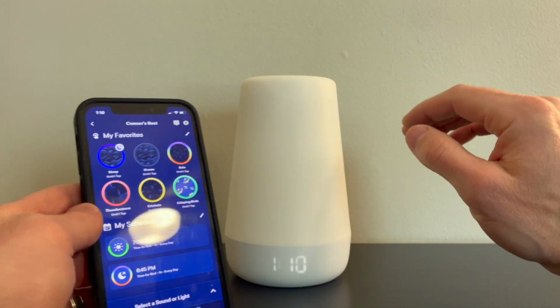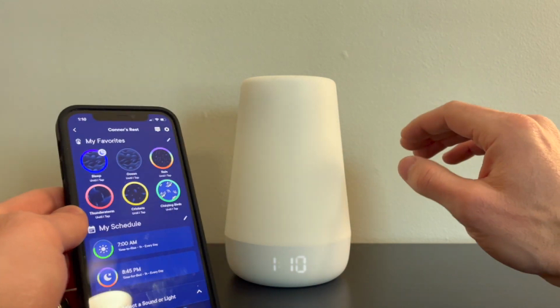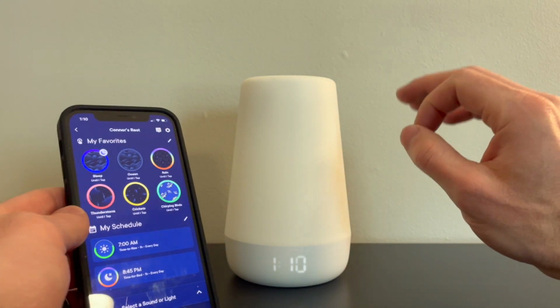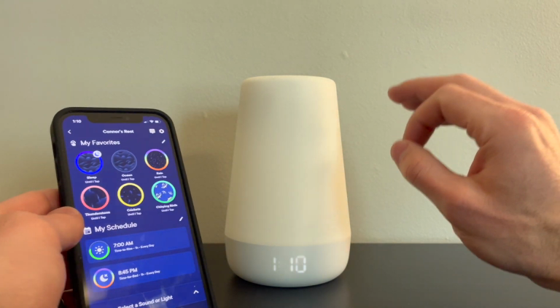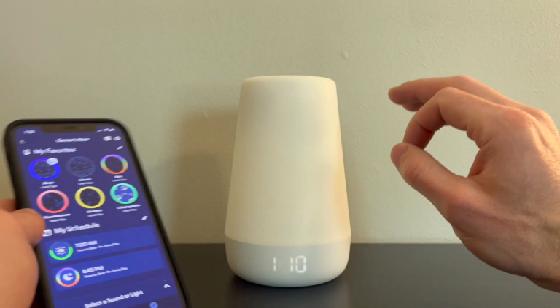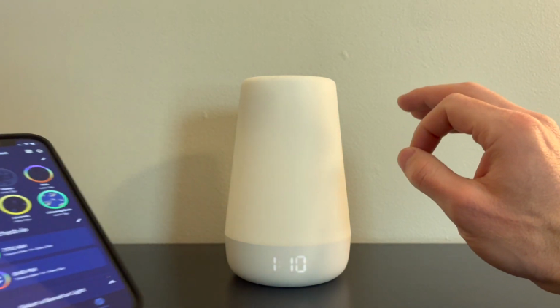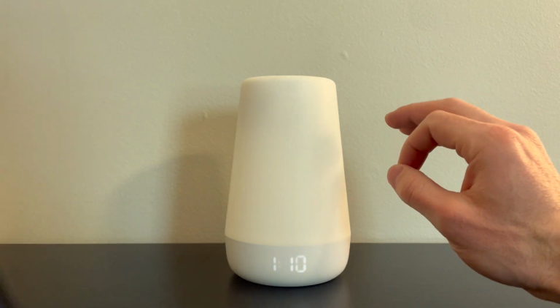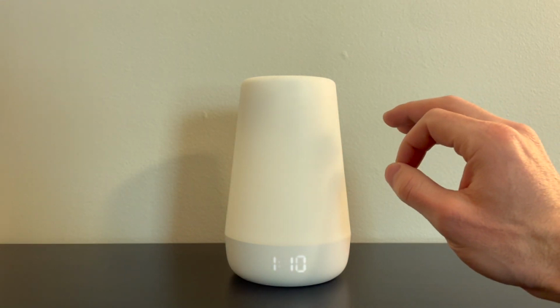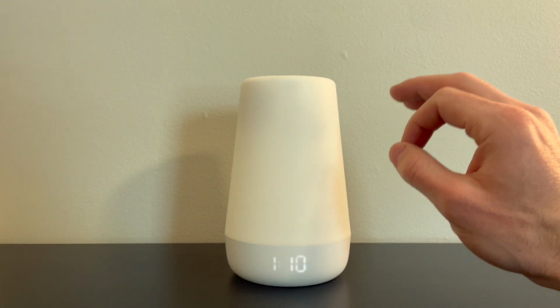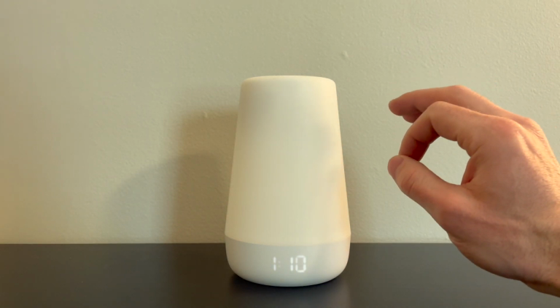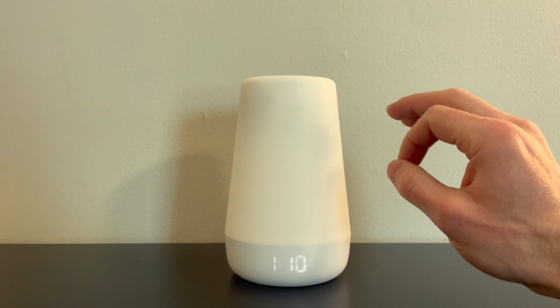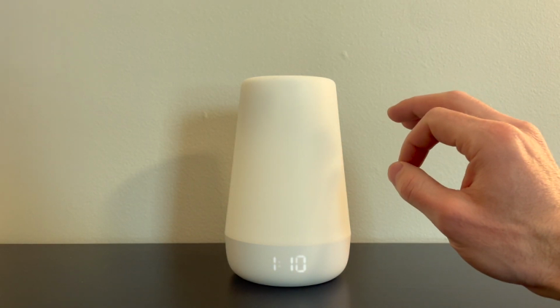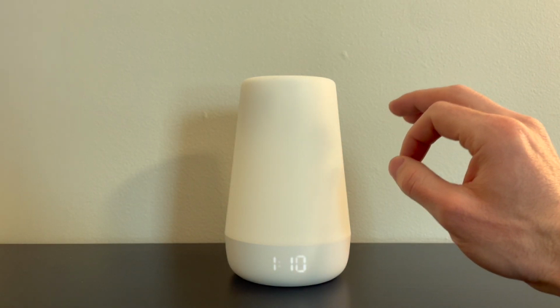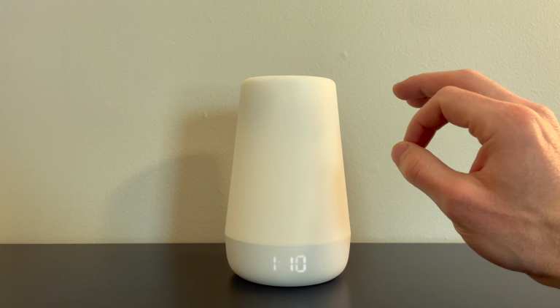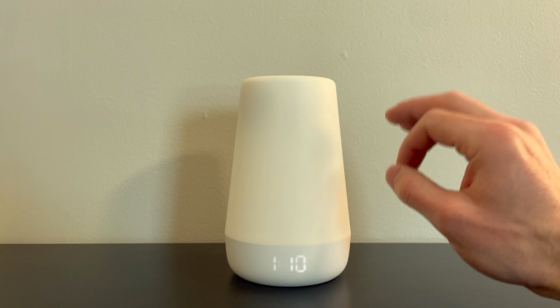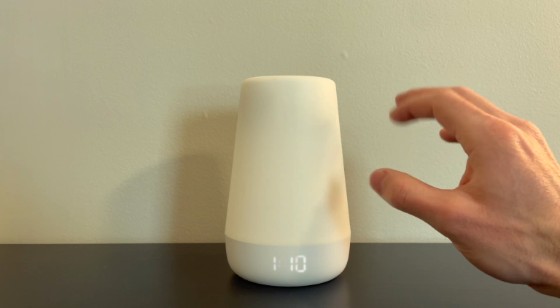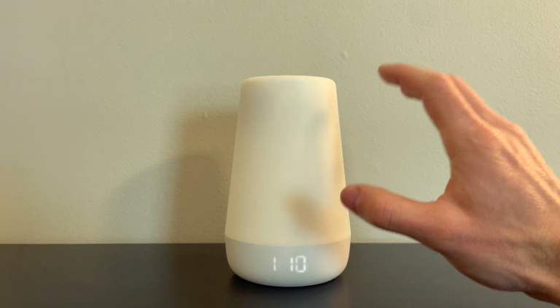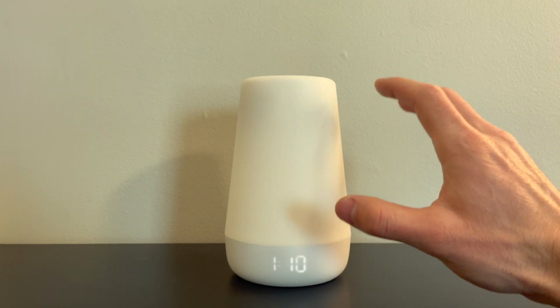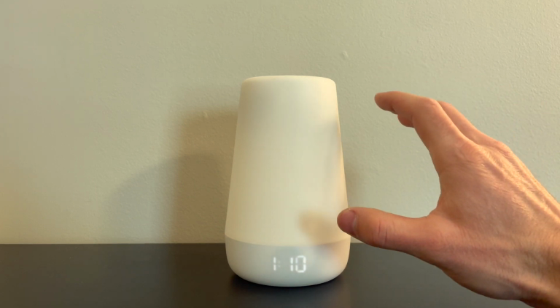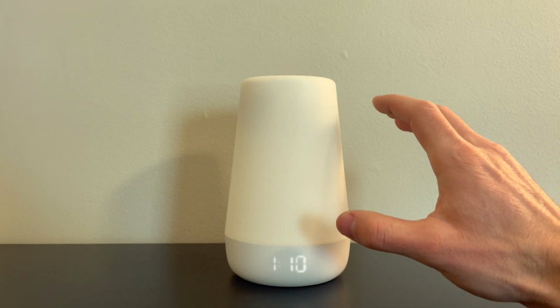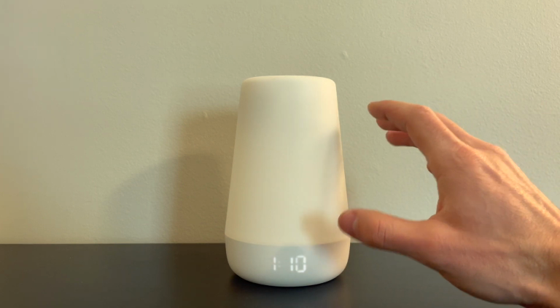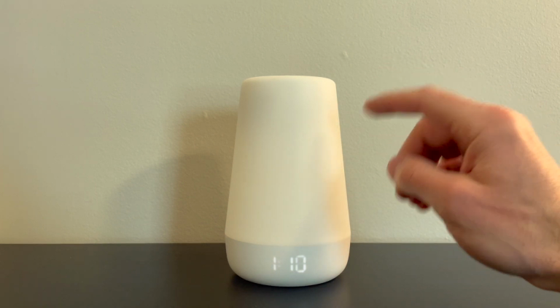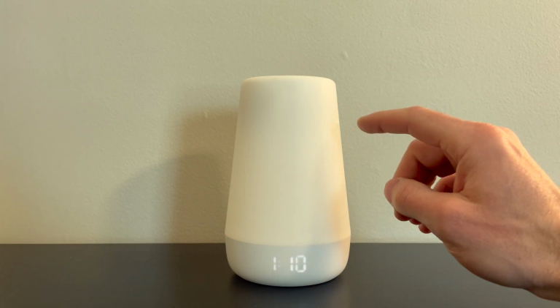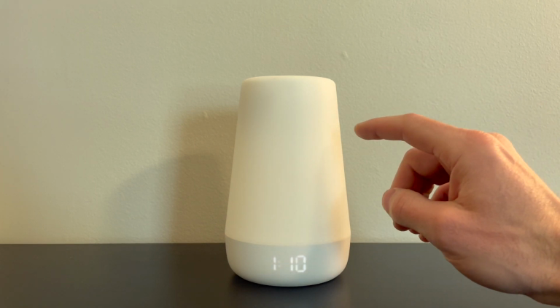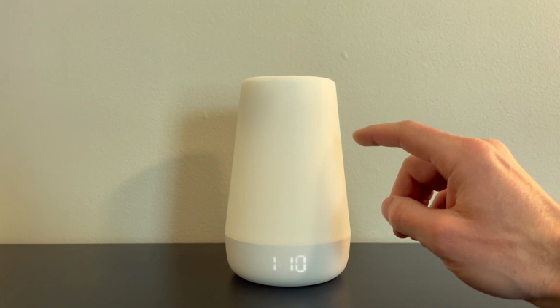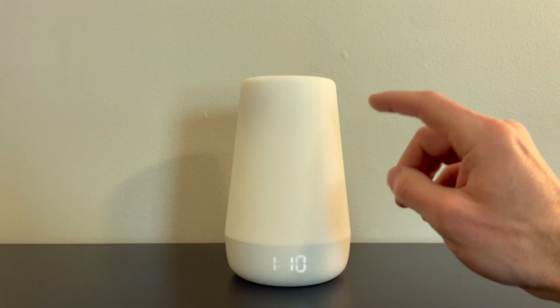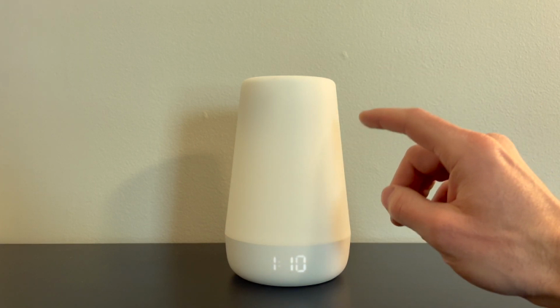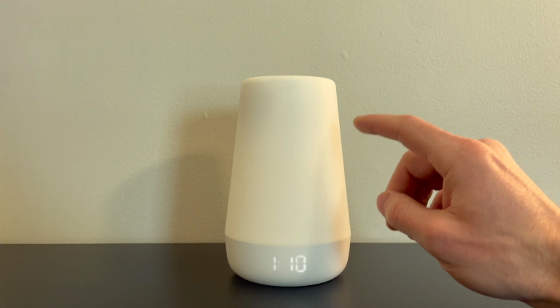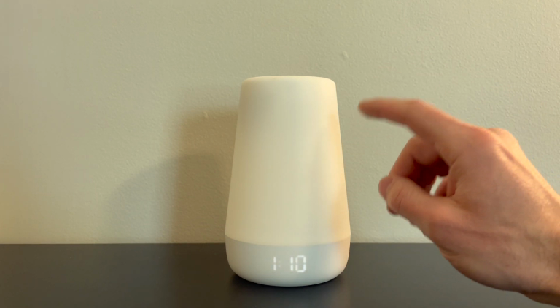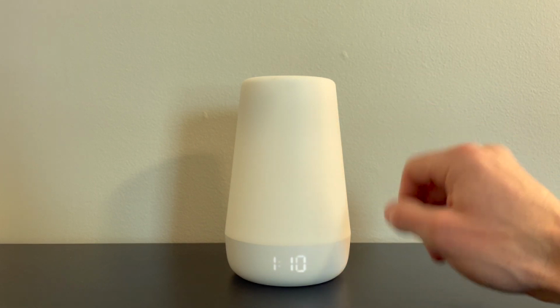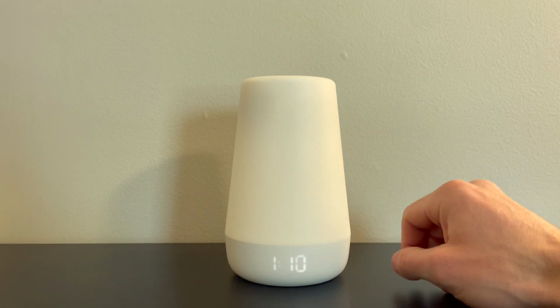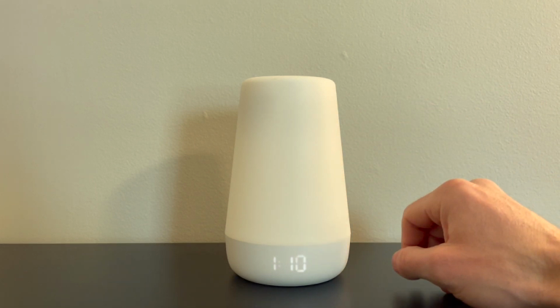All in all, we would recommend the Hatch — we are big fans of it. If you're looking for a new nightlight for your kid, check out the Hatch. I think you as a parent will really like it a lot.